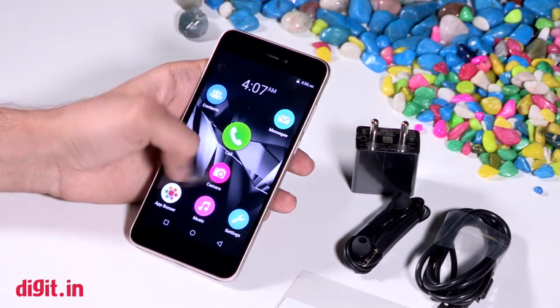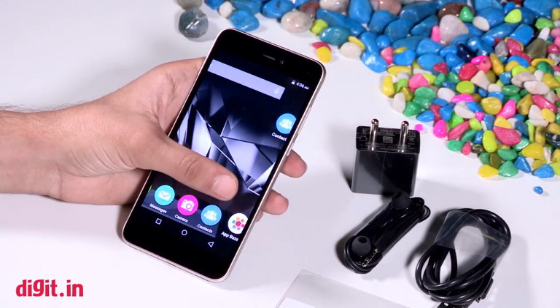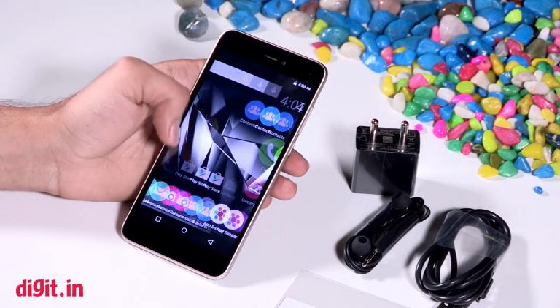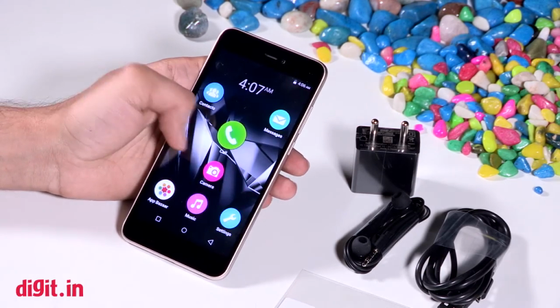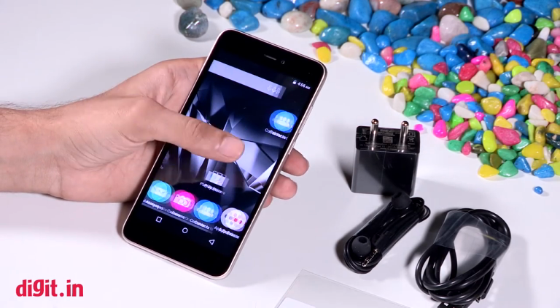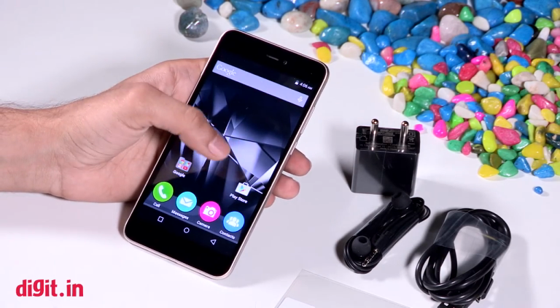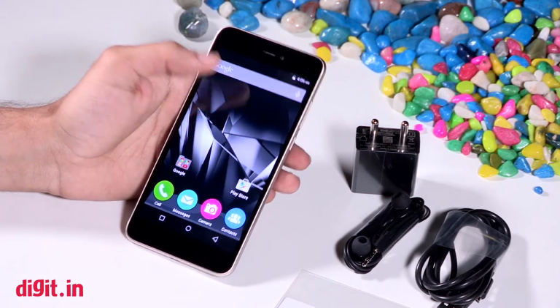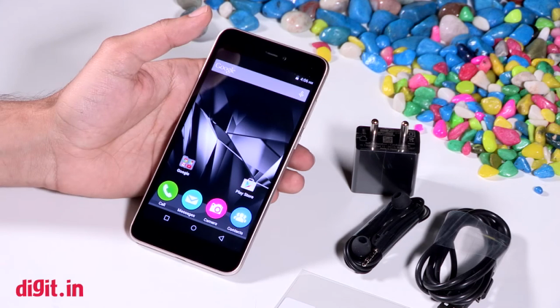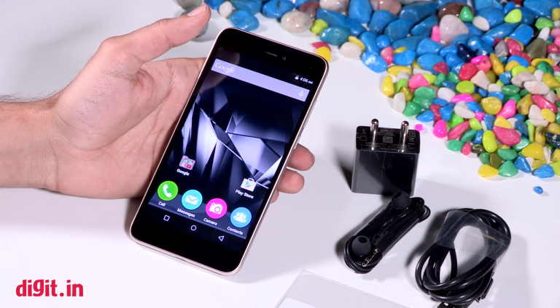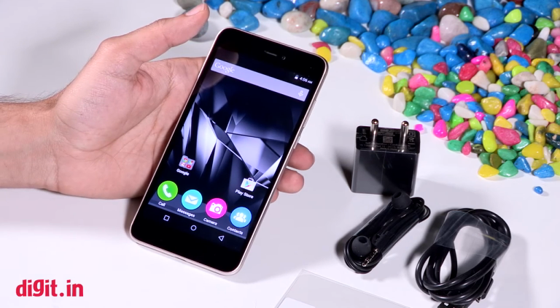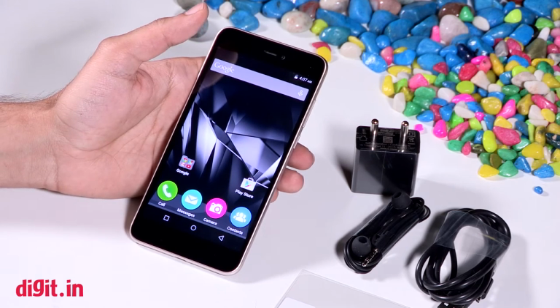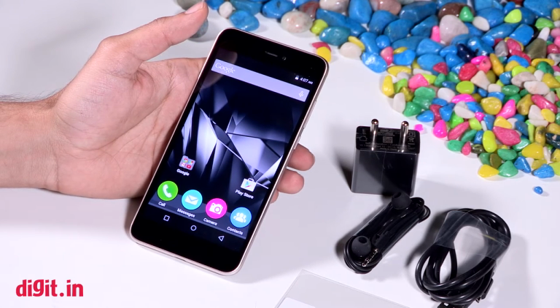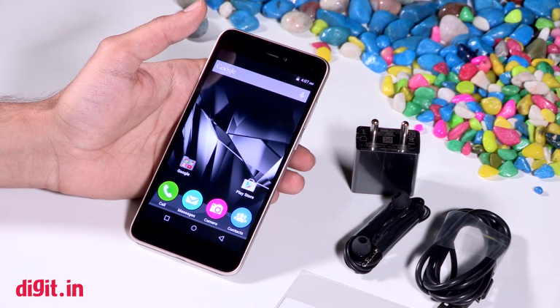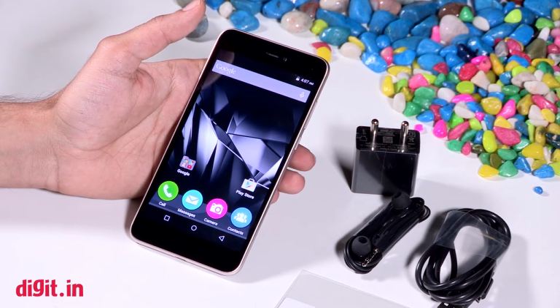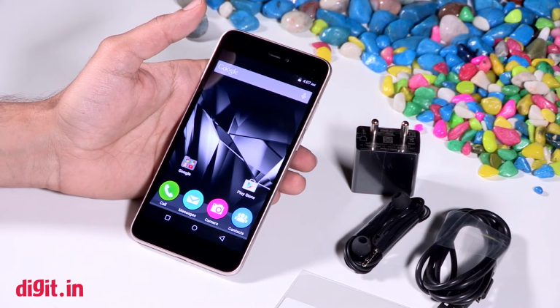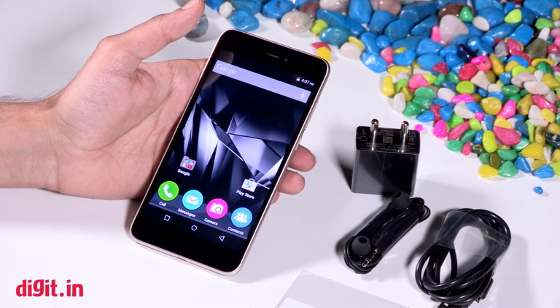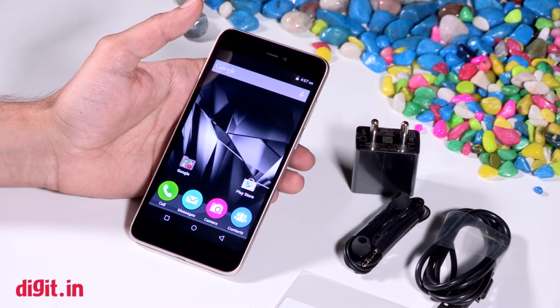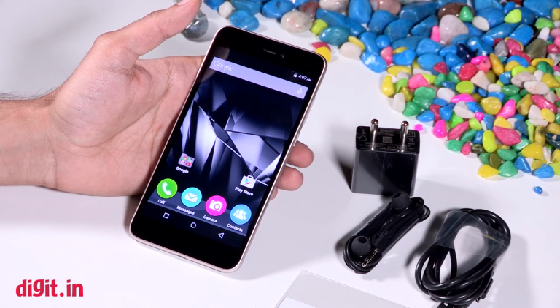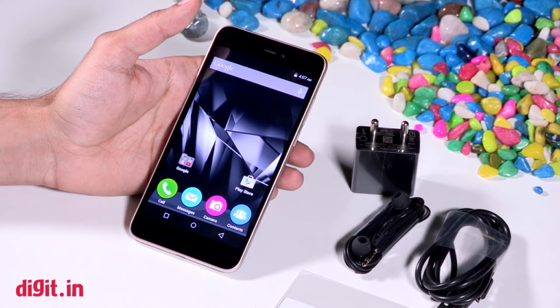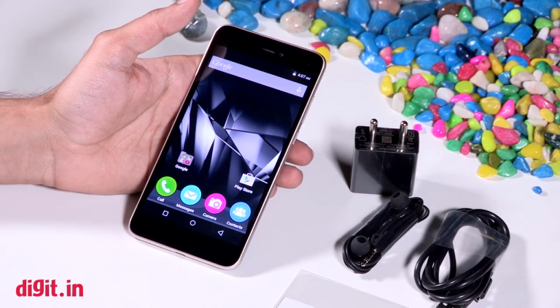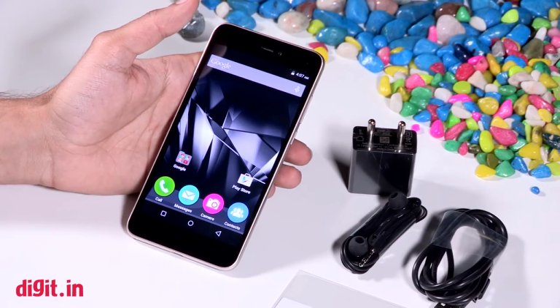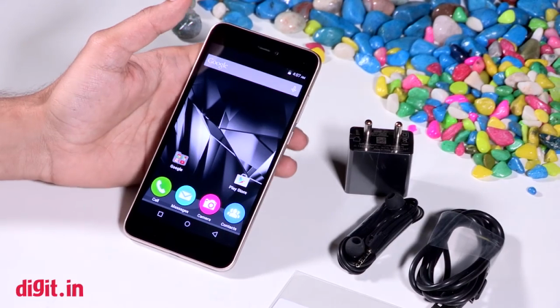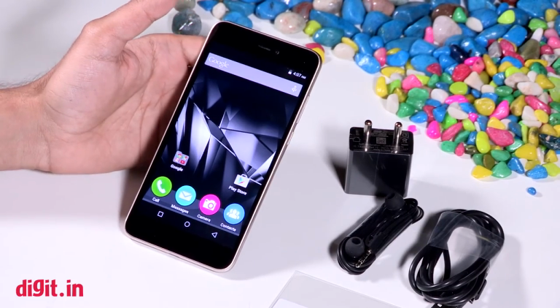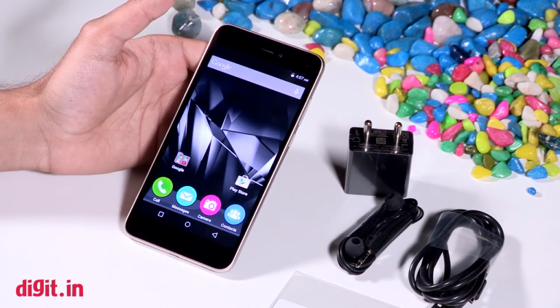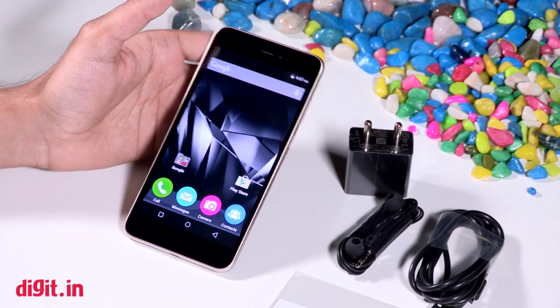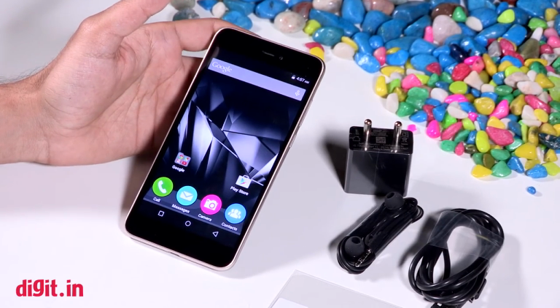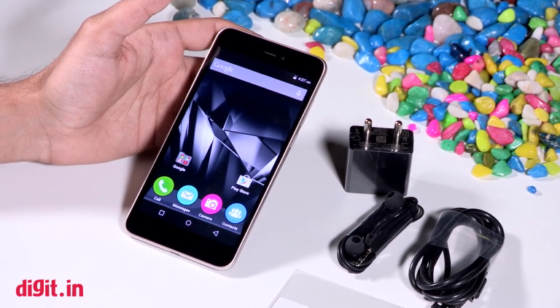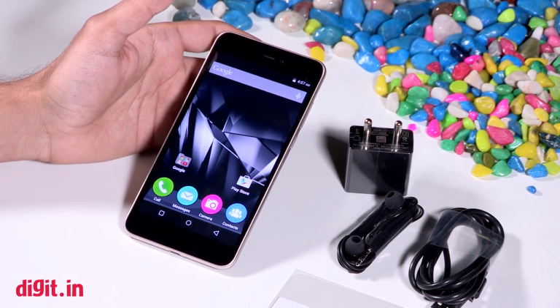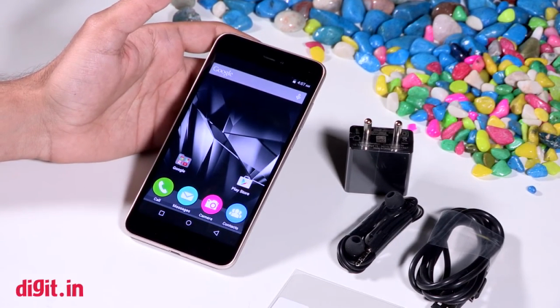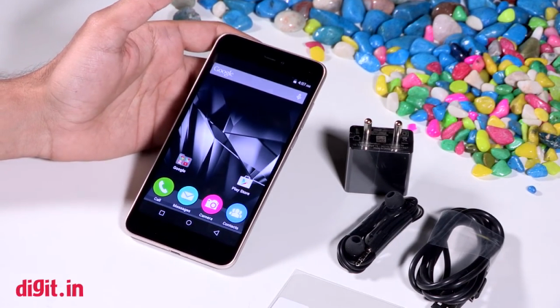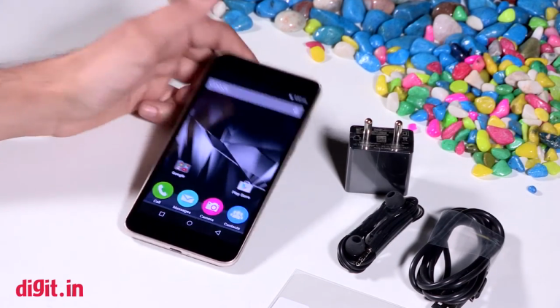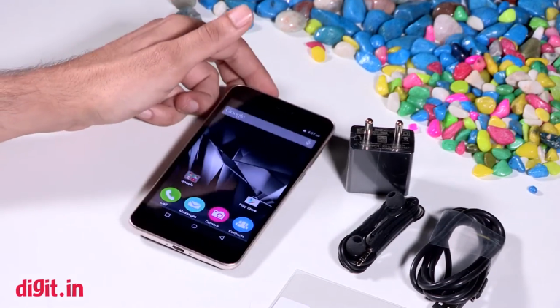You can stay tuned to Digit.in for more videos like this one. We will have the review of this smartphone up soon. You can find us on Facebook, Twitter, and always log on to Digit.in for more videos and the latest and greatest in the world of technology.